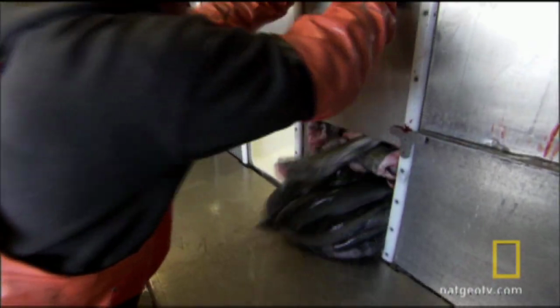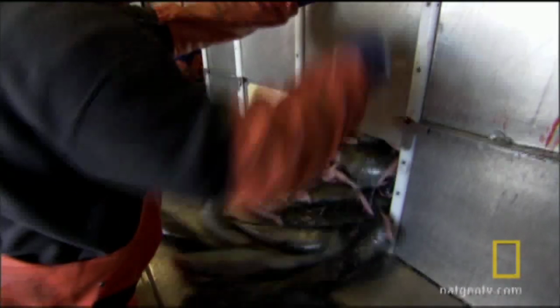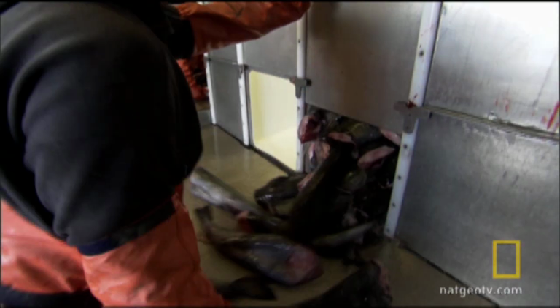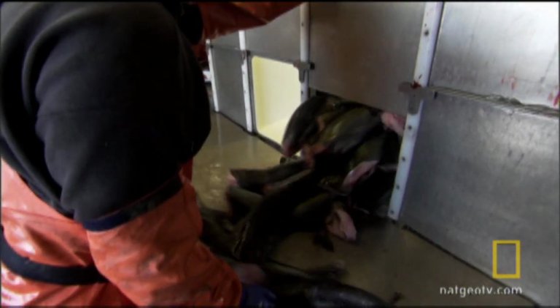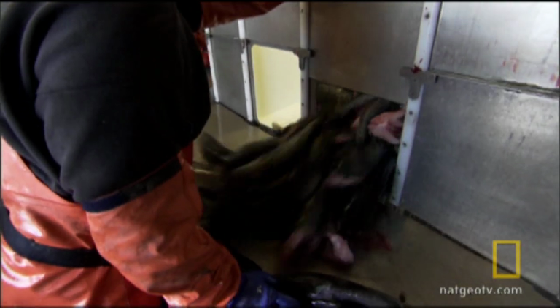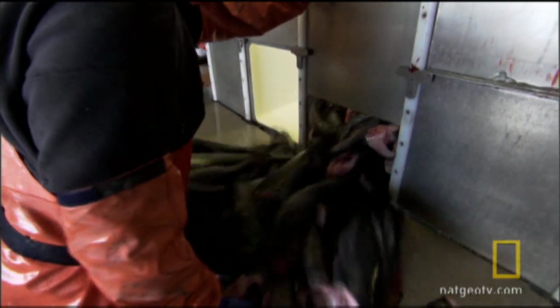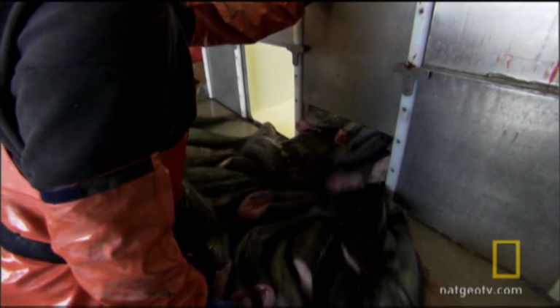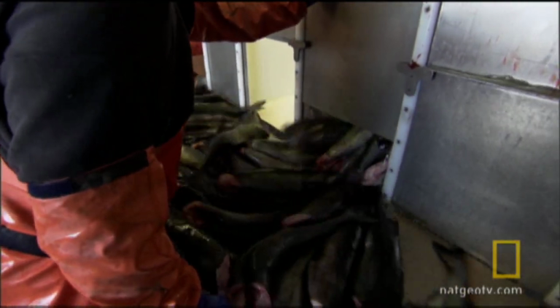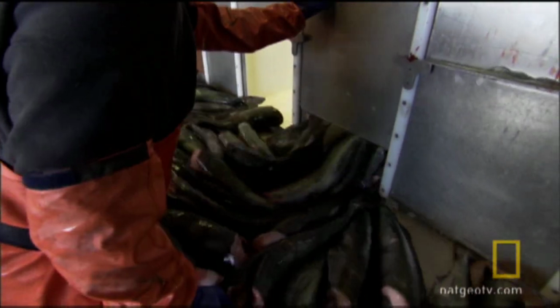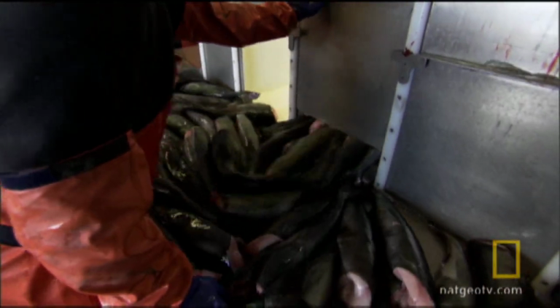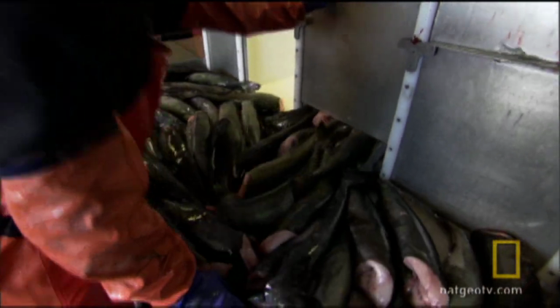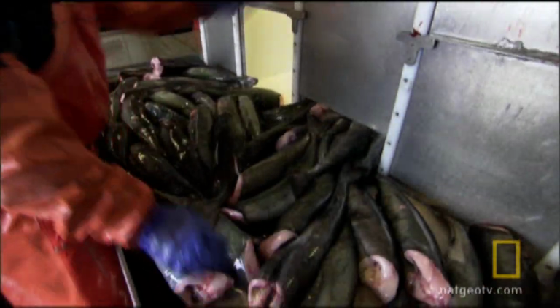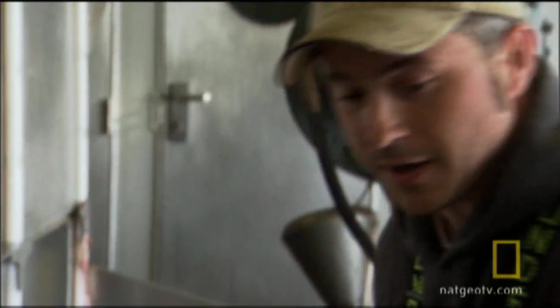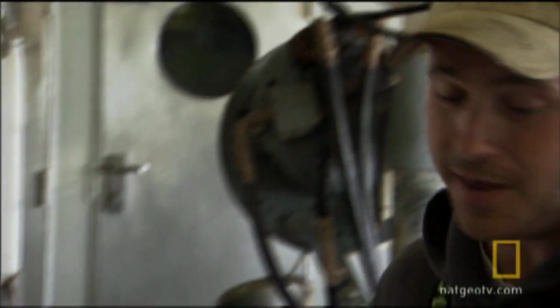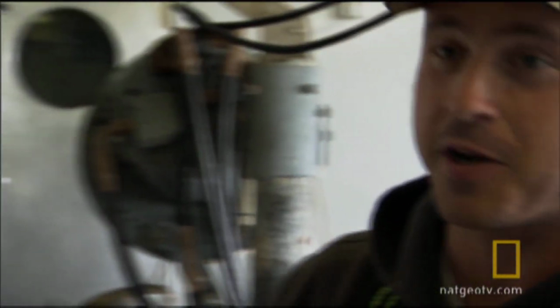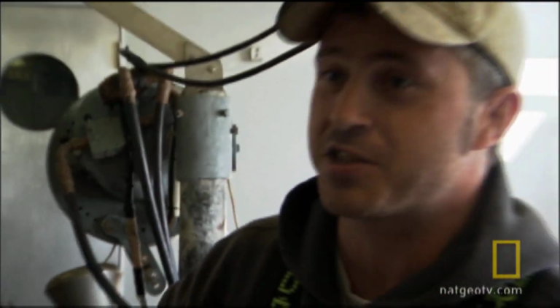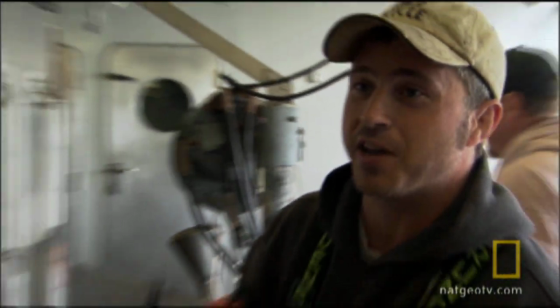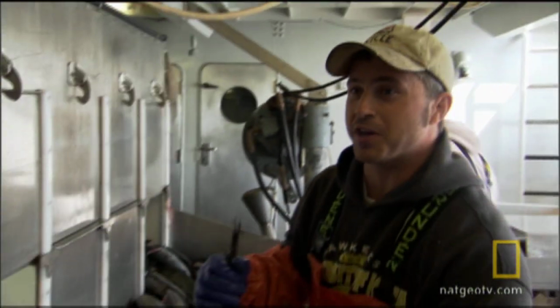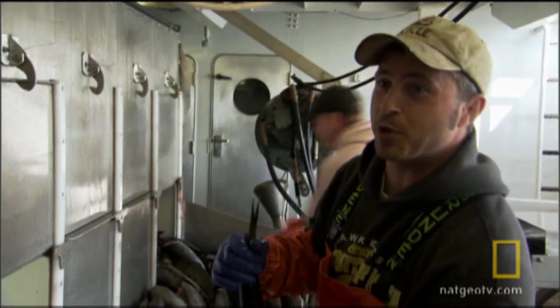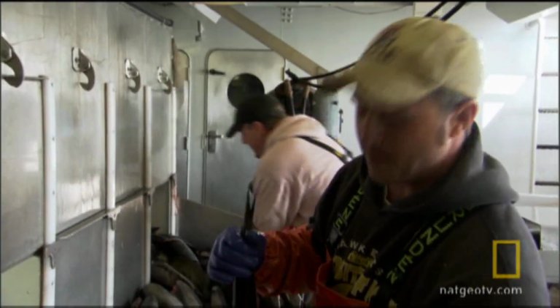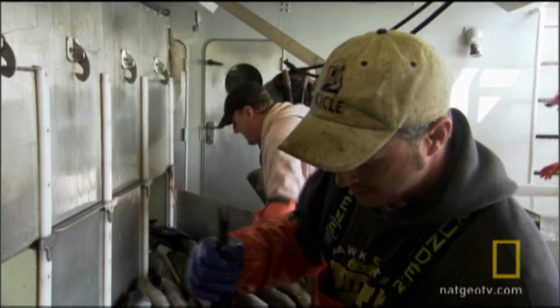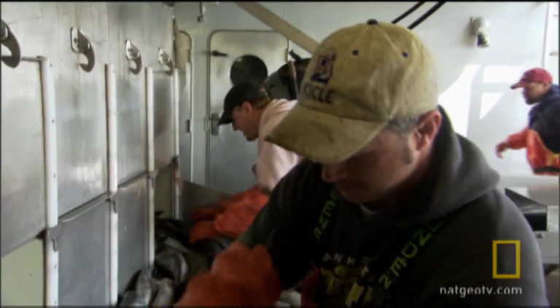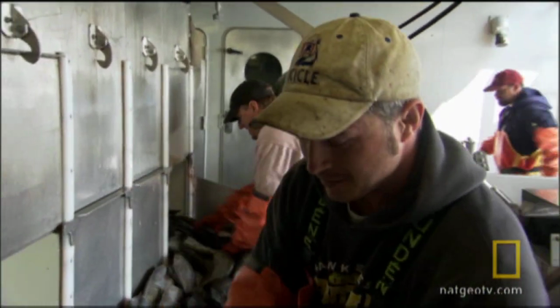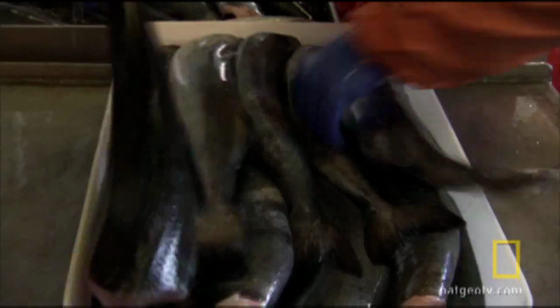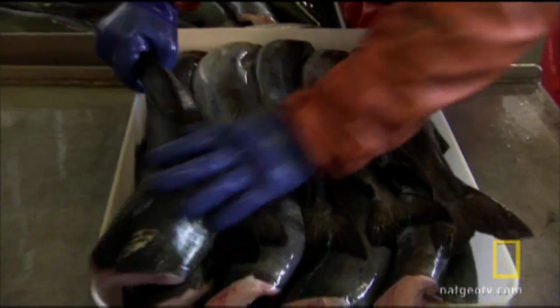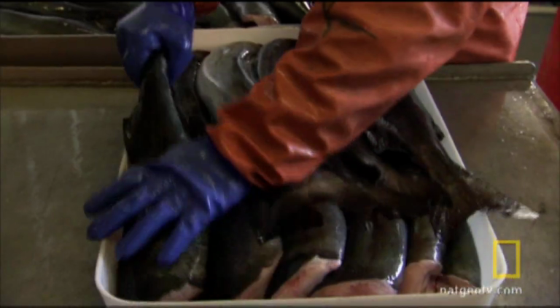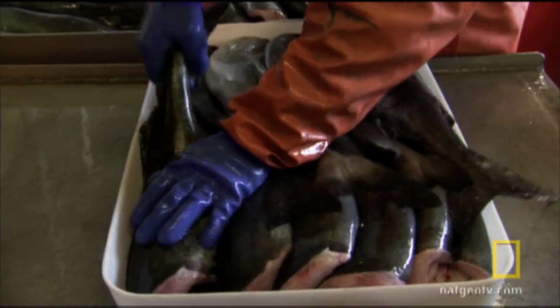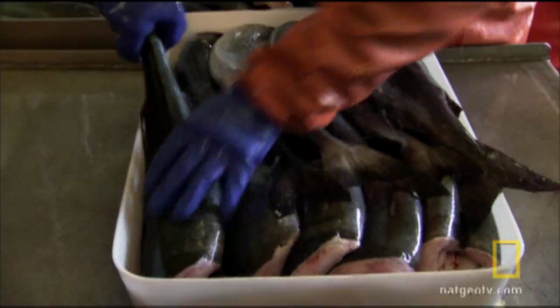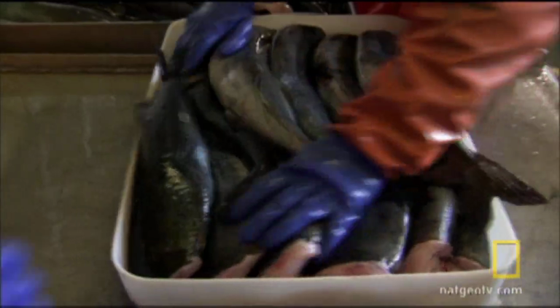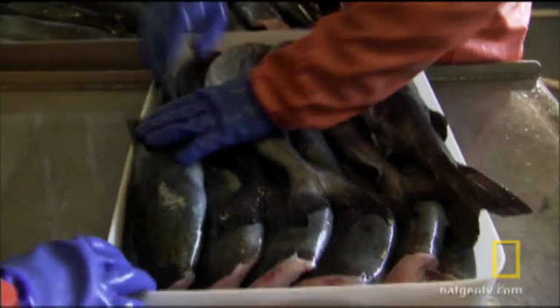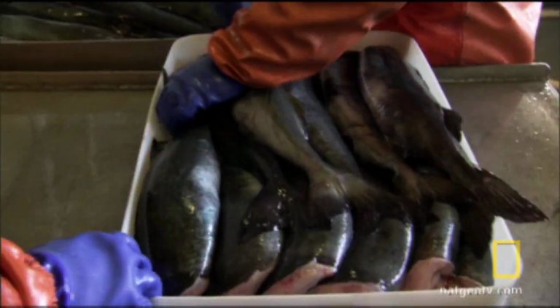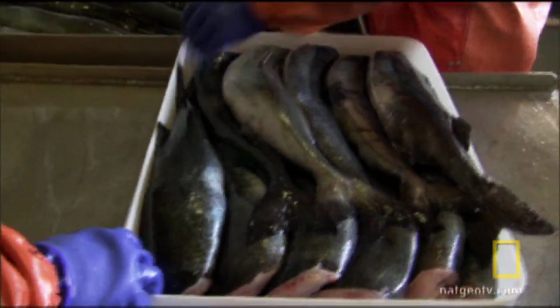They're fully frozen within seven hours of being caught. They're pretty much still wiggling when you put them in the fans. It doesn't get any better than this, really.